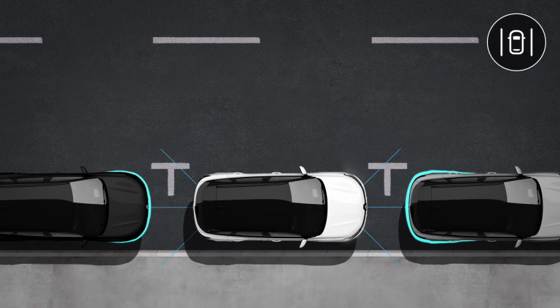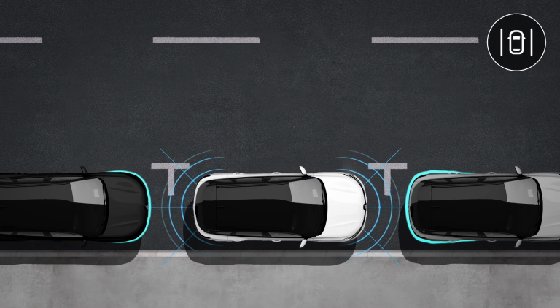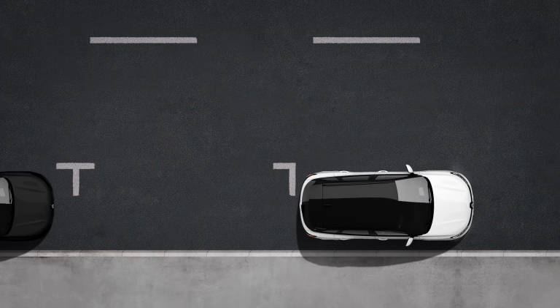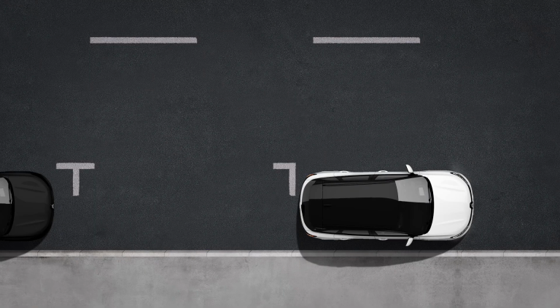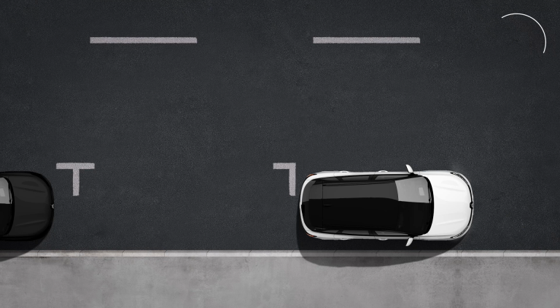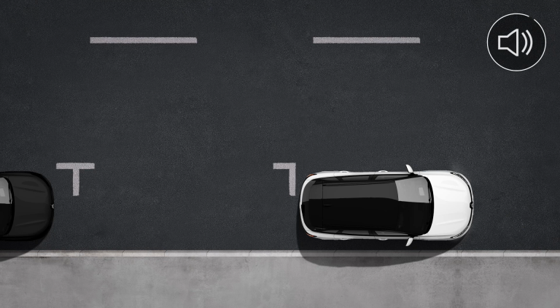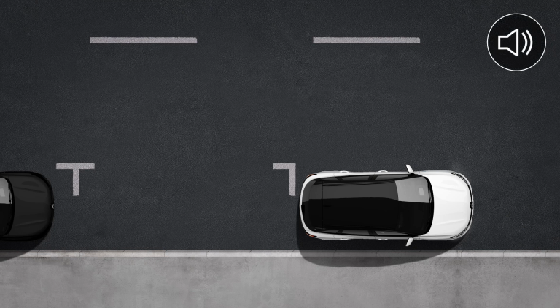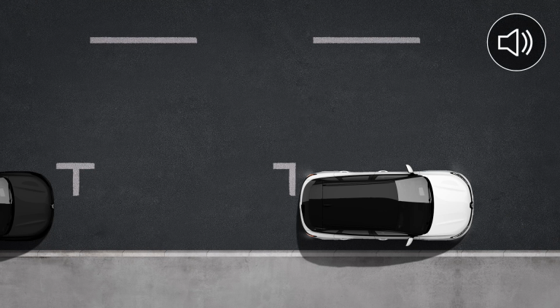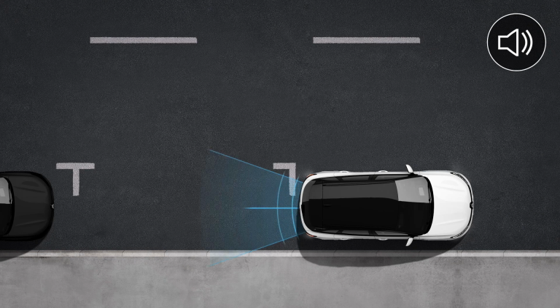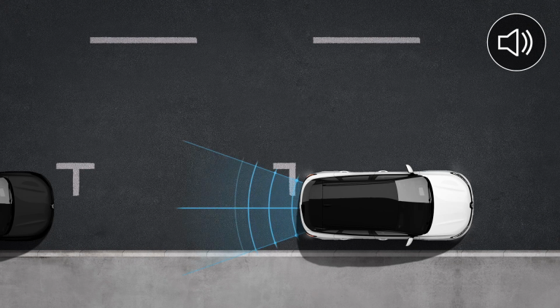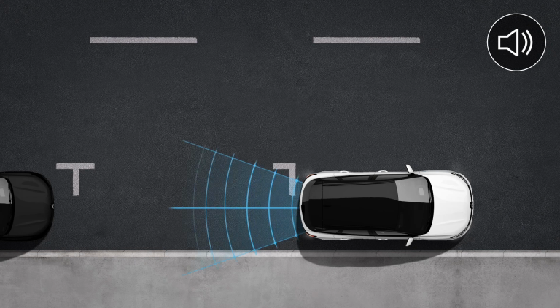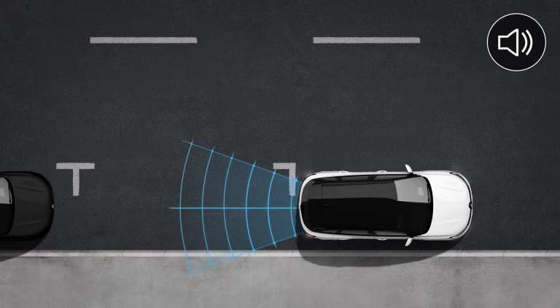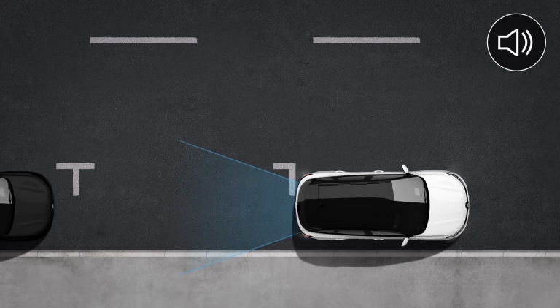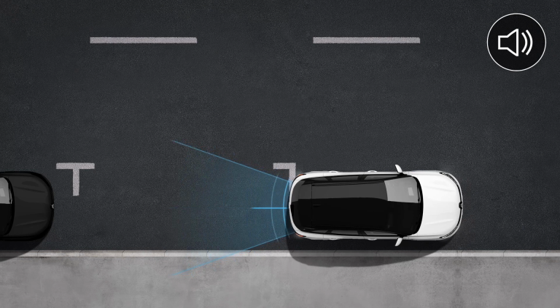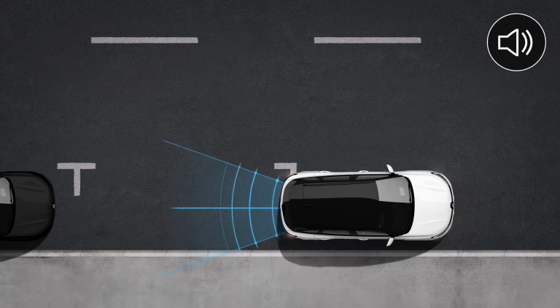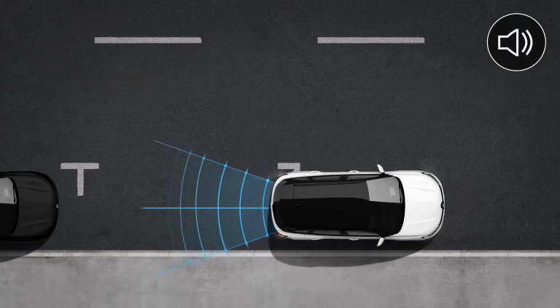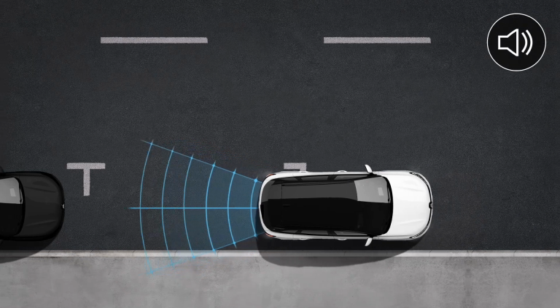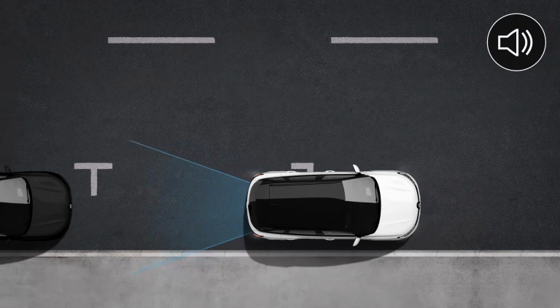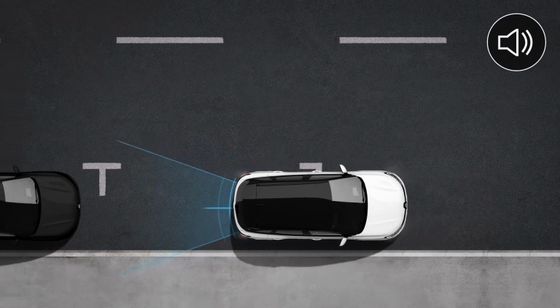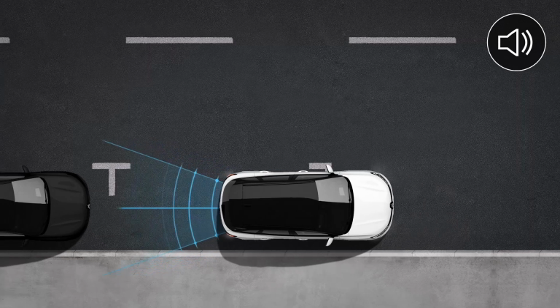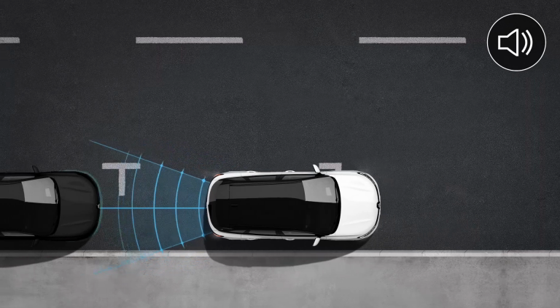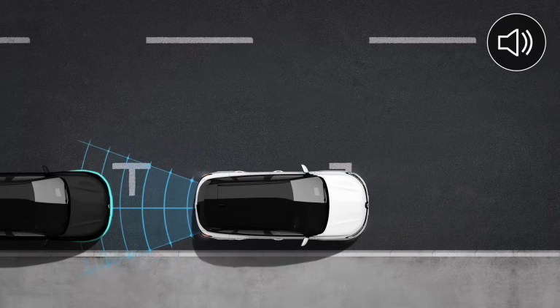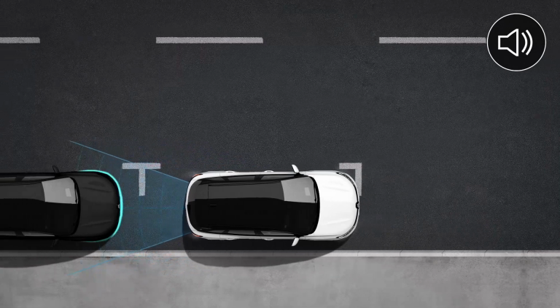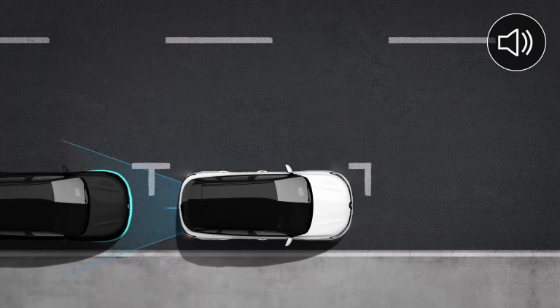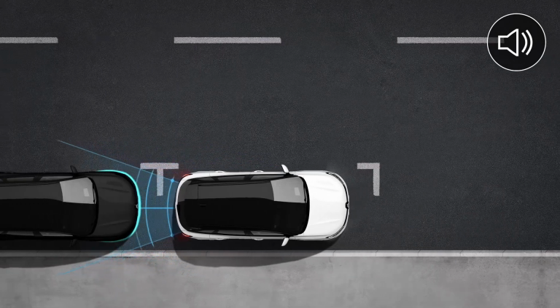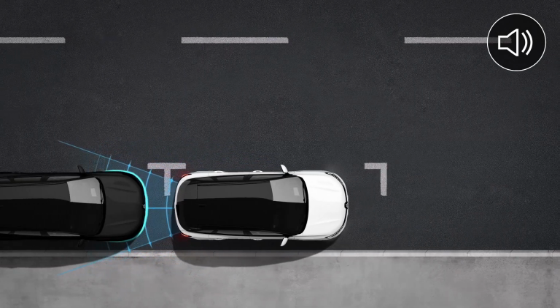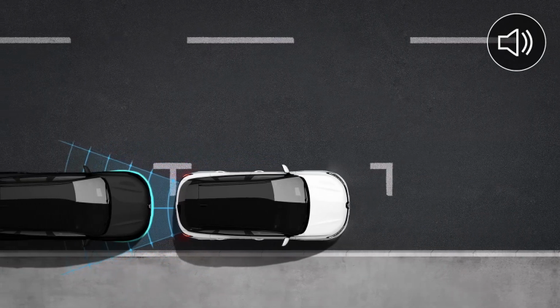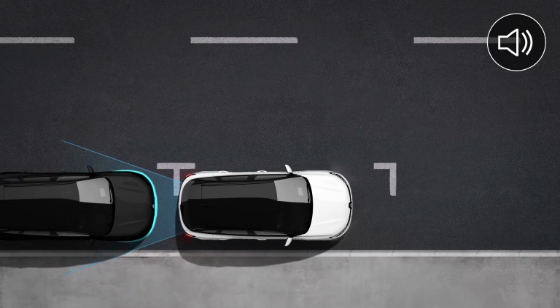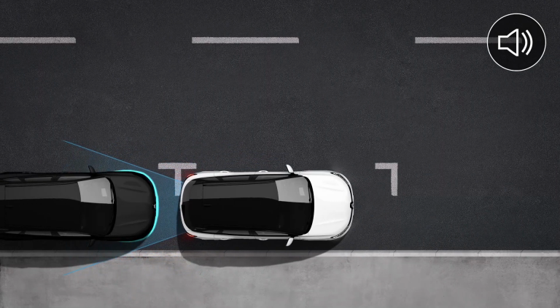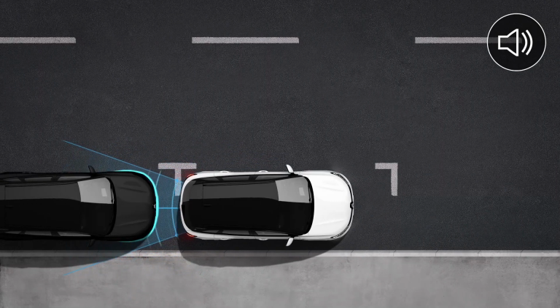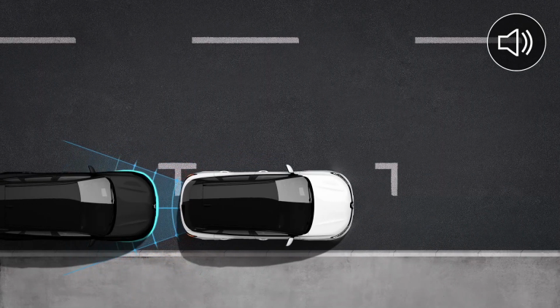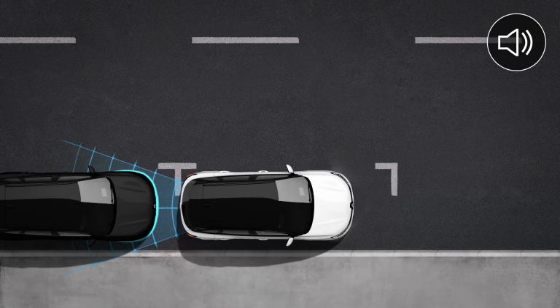The system warns you with audible signals whose frequency increases as the obstacle approaches, becoming a continuous sound when the obstacle is around 20 to 30 centimeters from your vehicle.